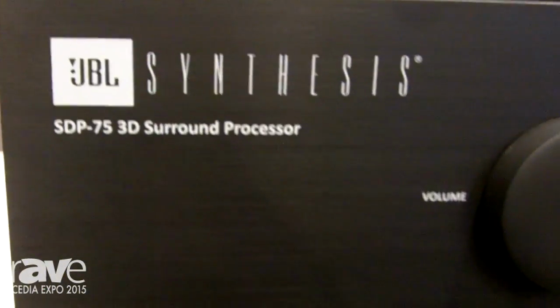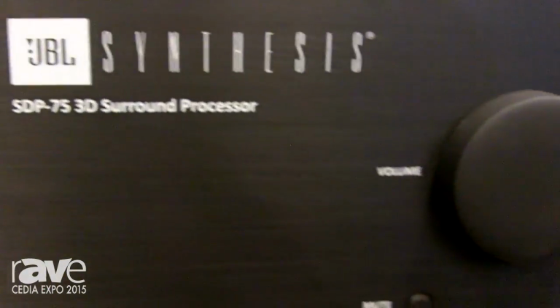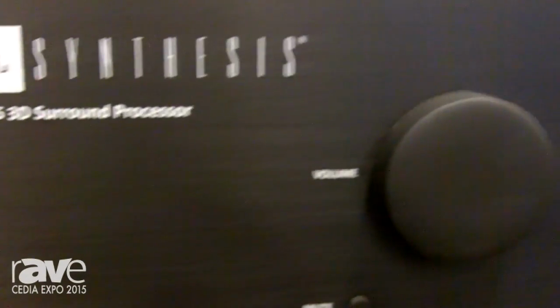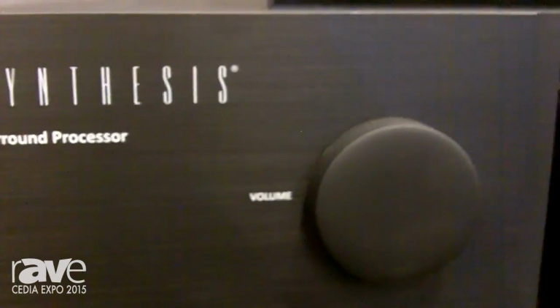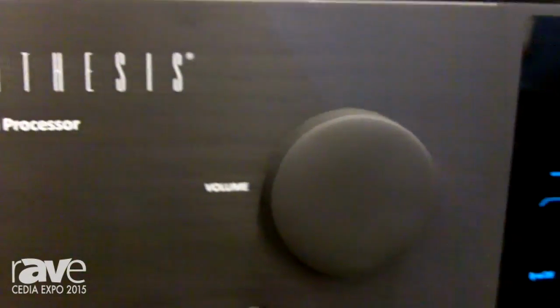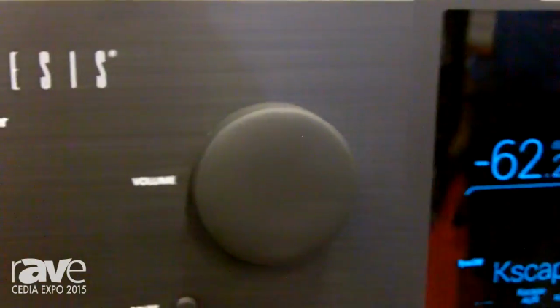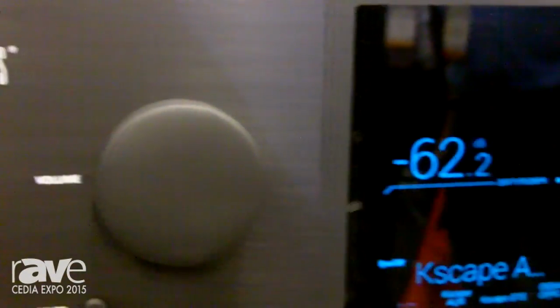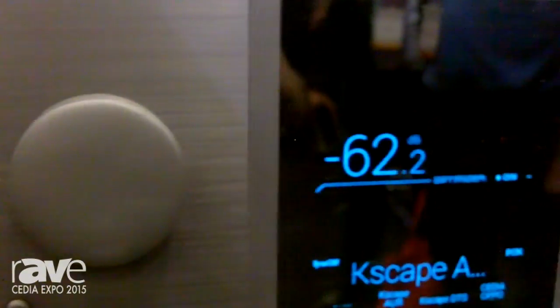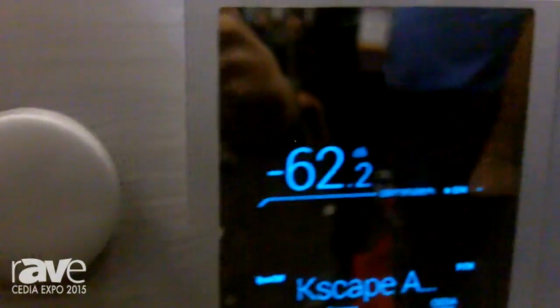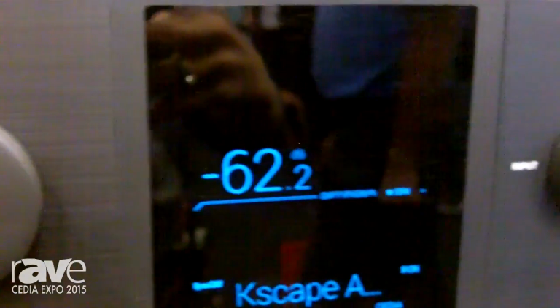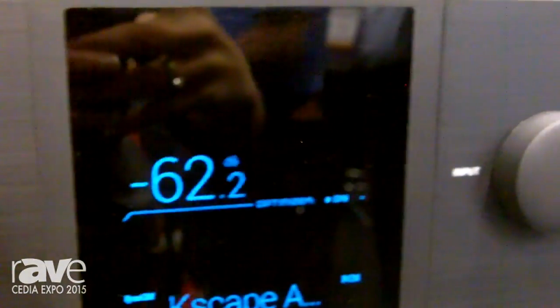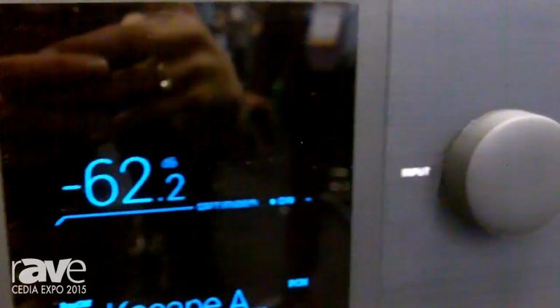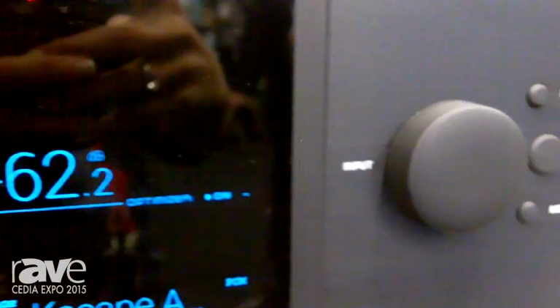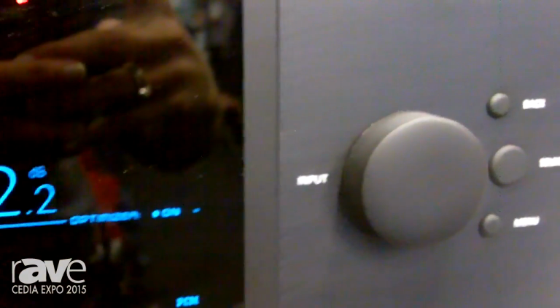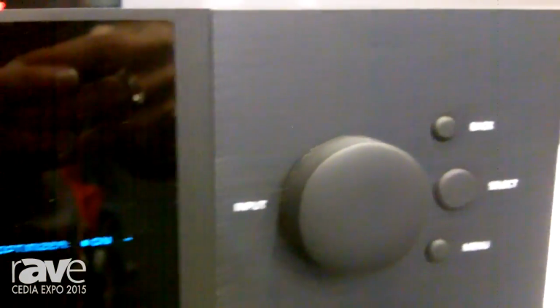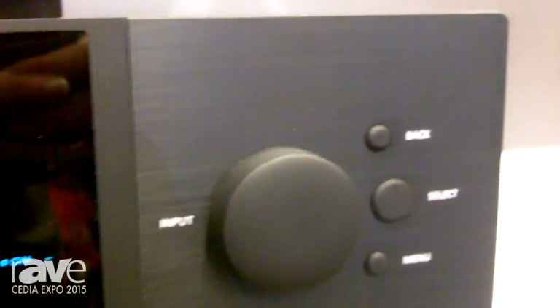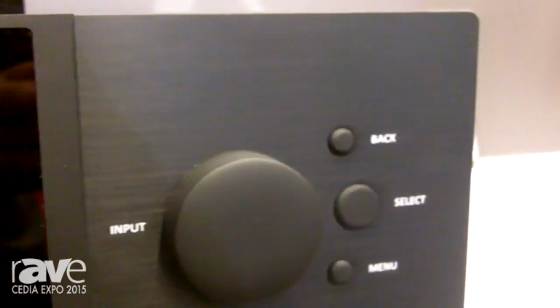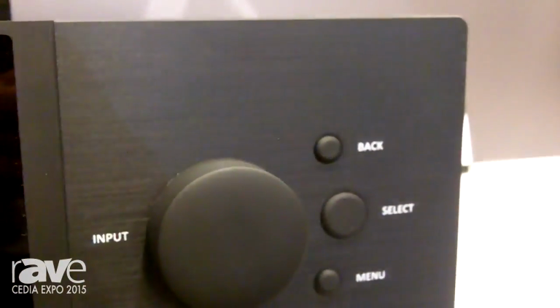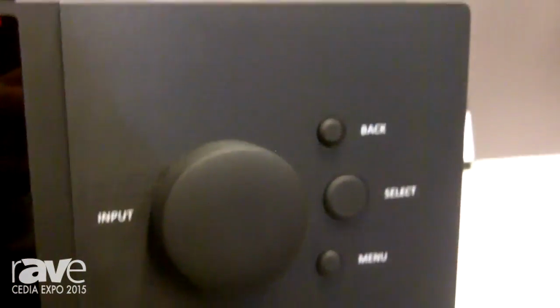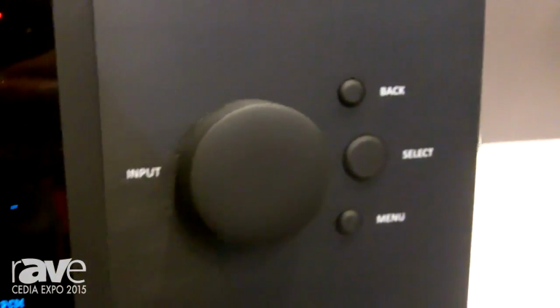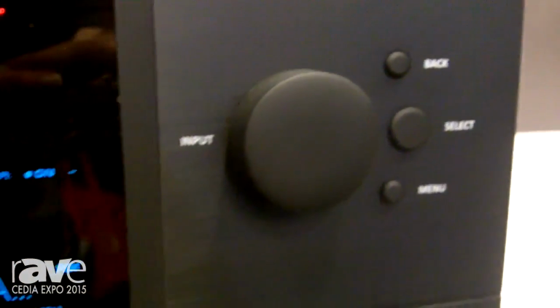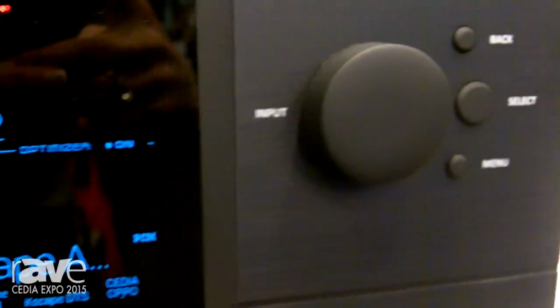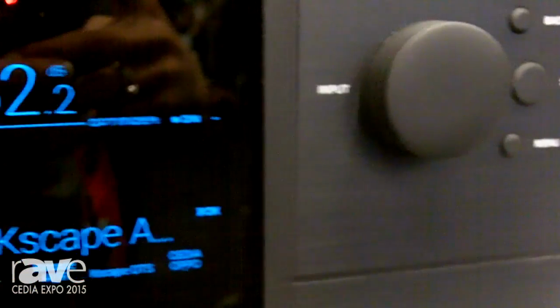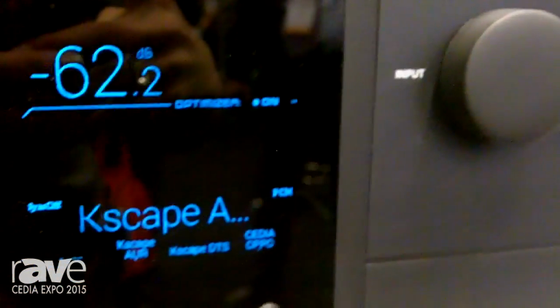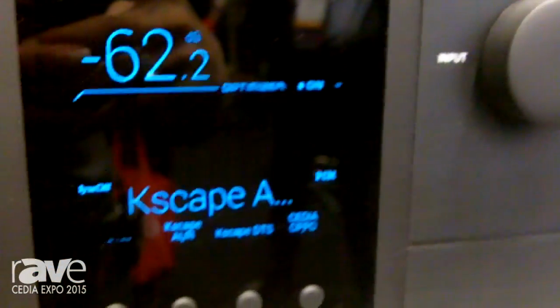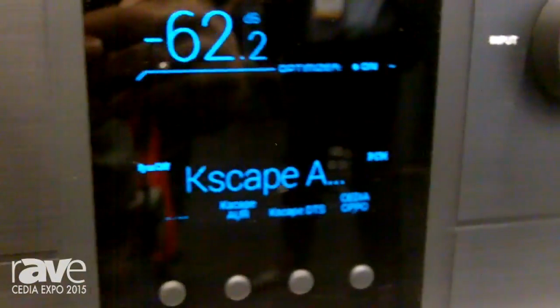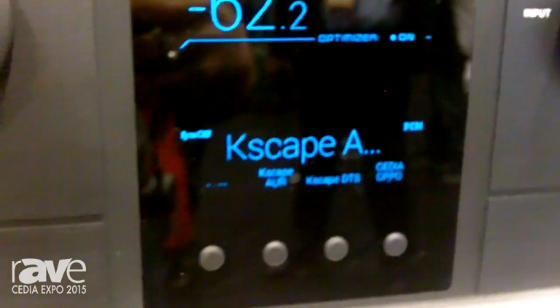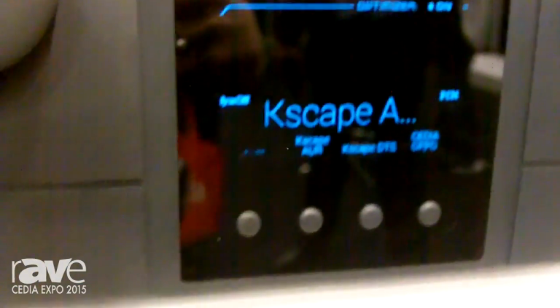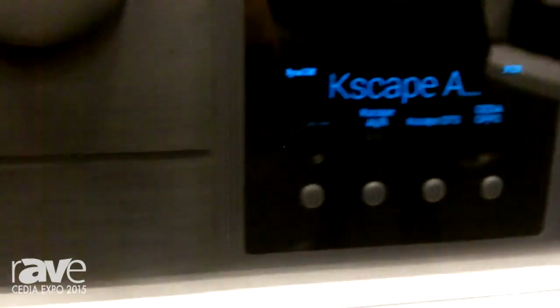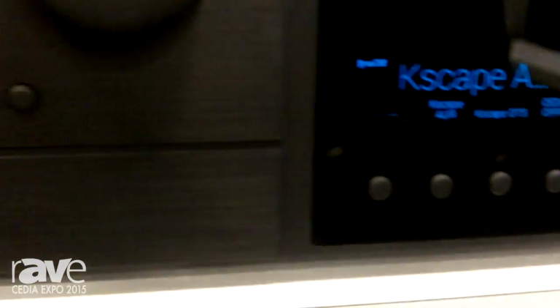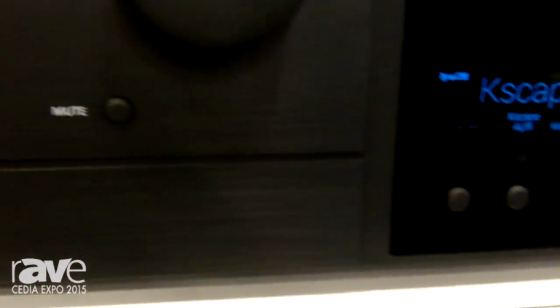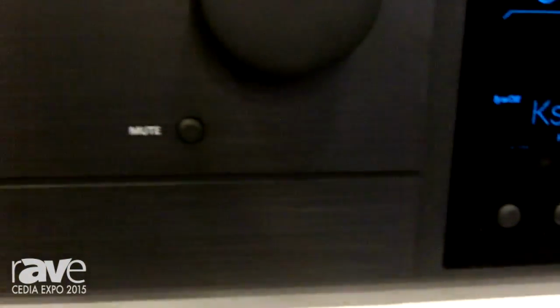This is a processor that will bring Dolby Atmos, DTS-X, and Auro 3D to the very highest performance for ultimate residential home theater system installations as part of a JBL Synthesis home theater package.